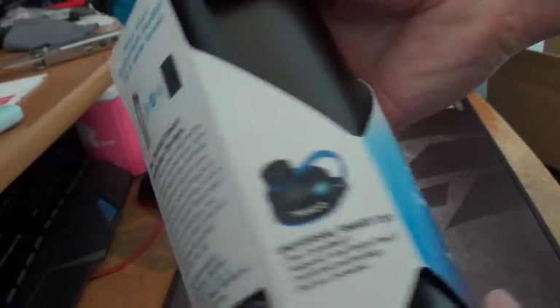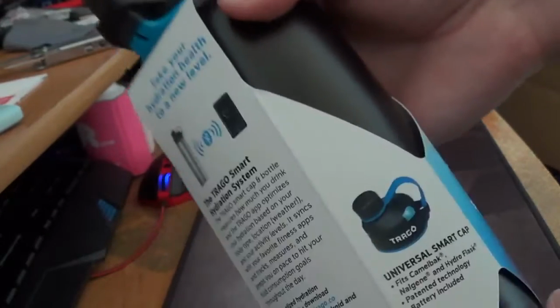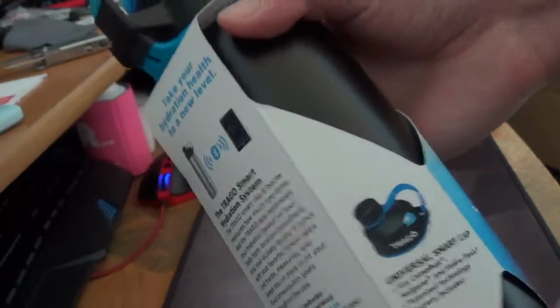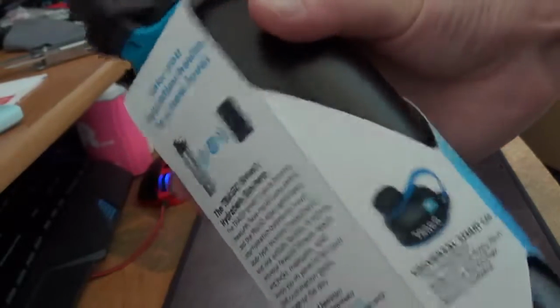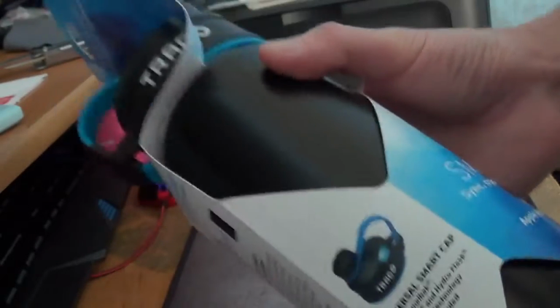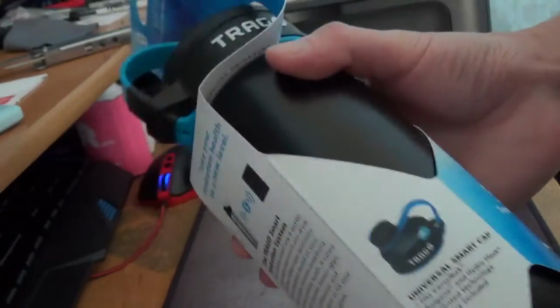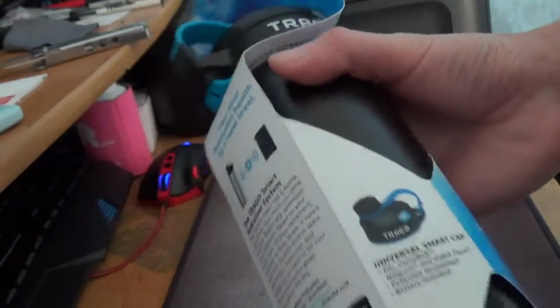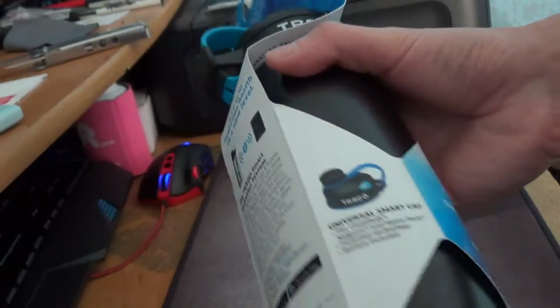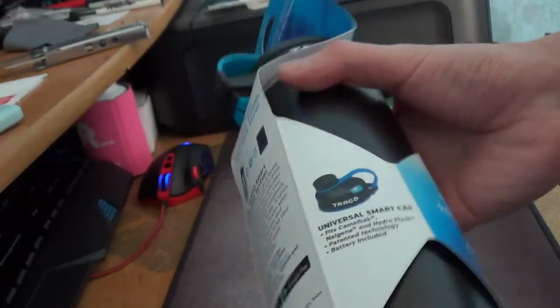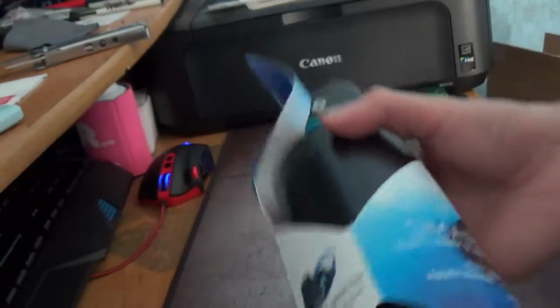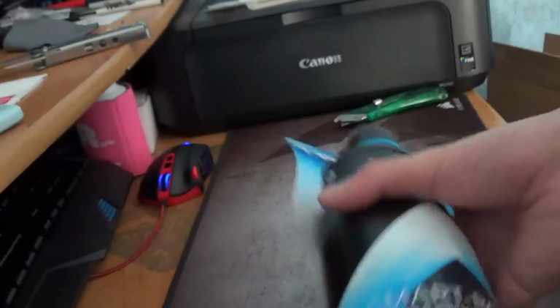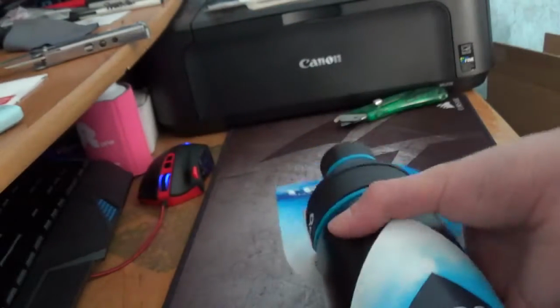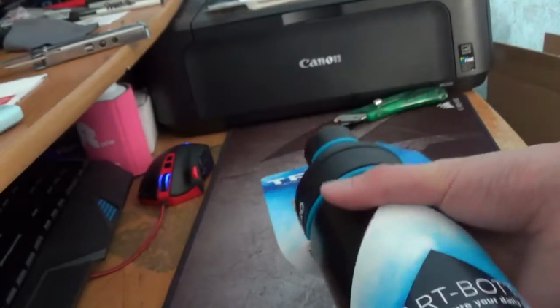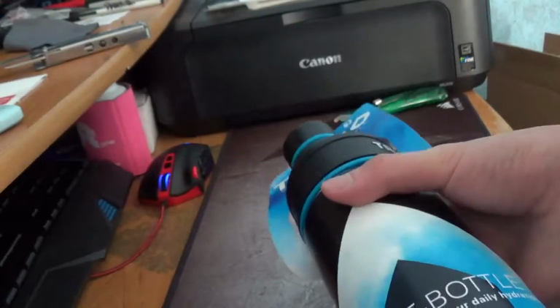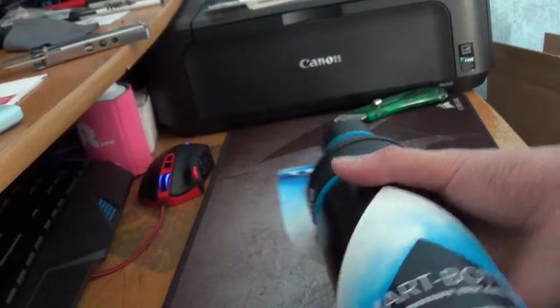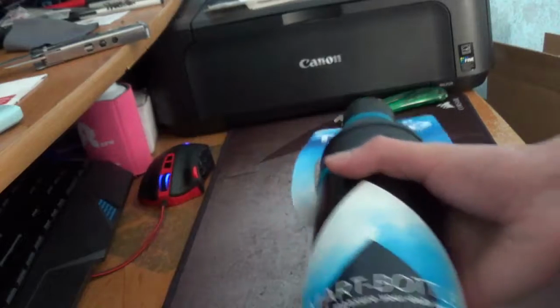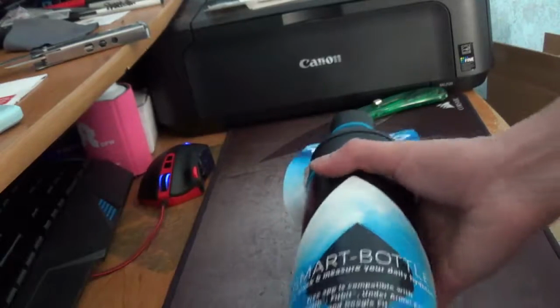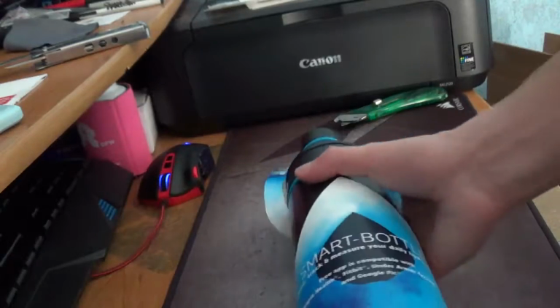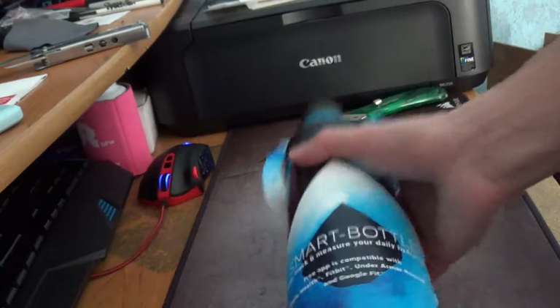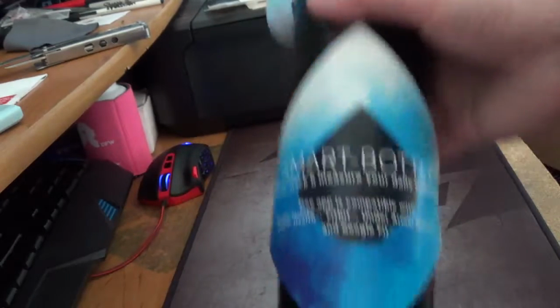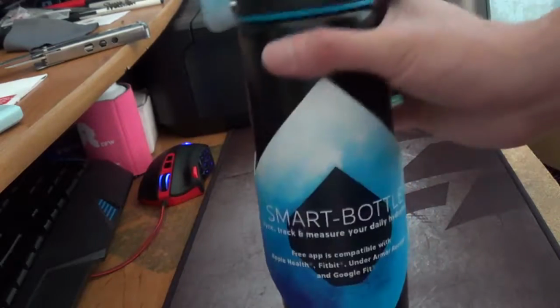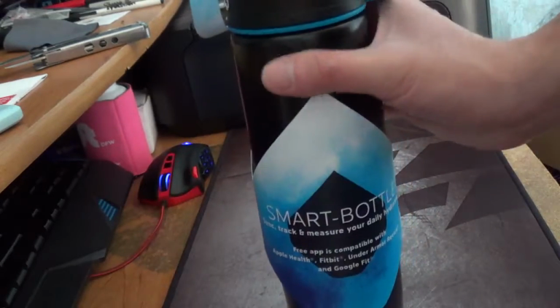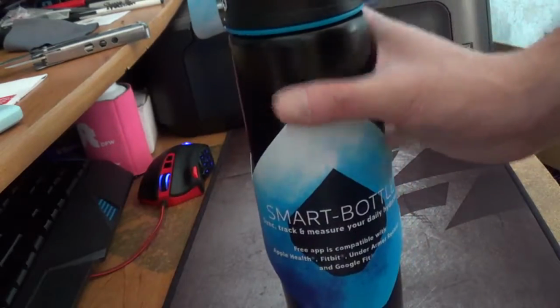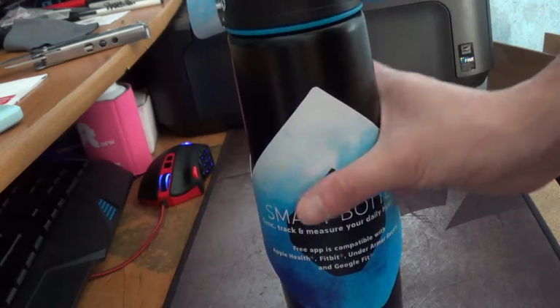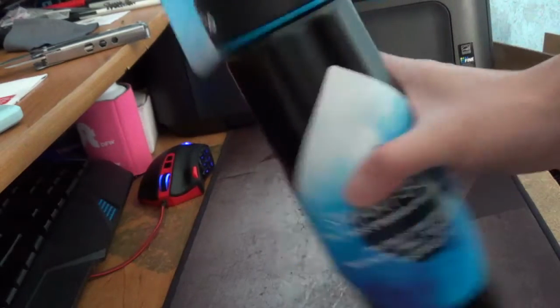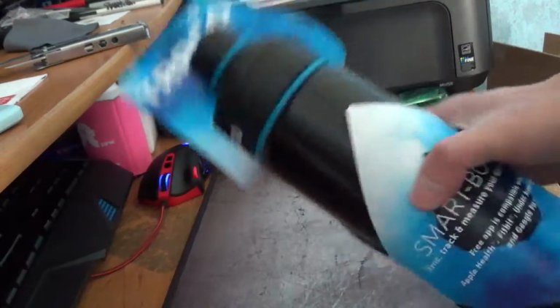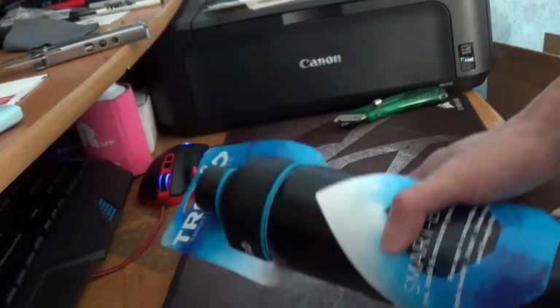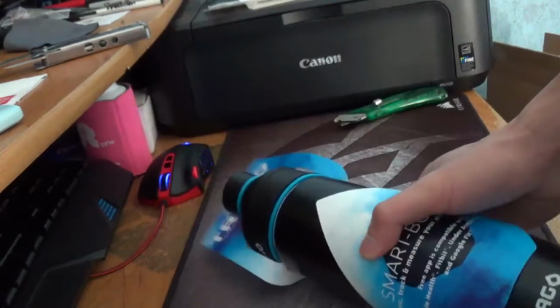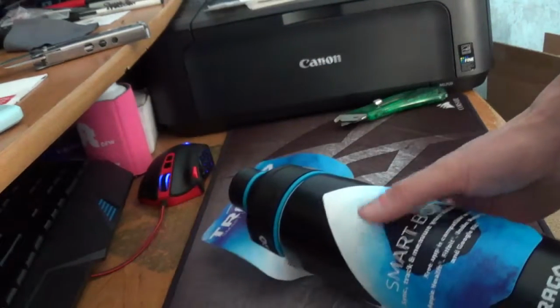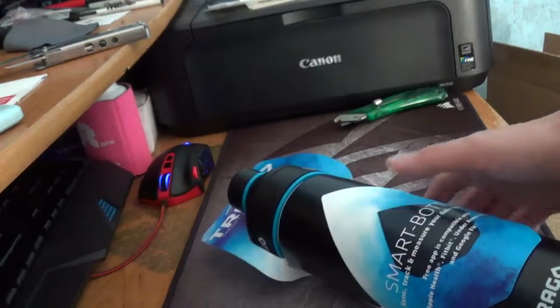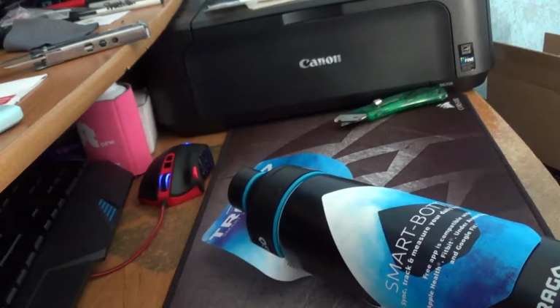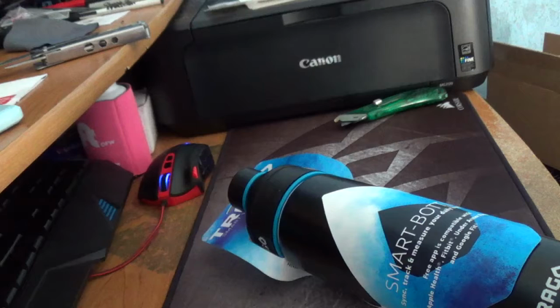The batteries go into the cap. I'll be testing this for a couple days and I'll let you know what I think about it.